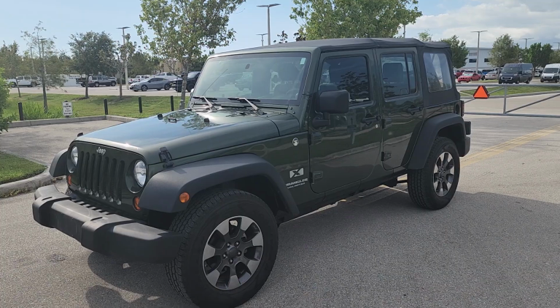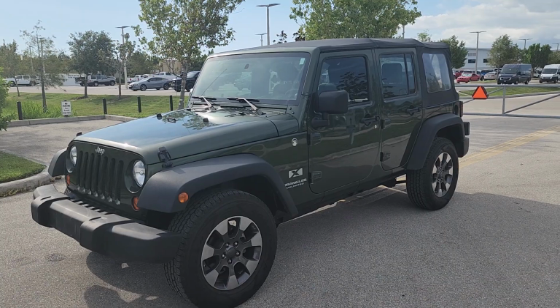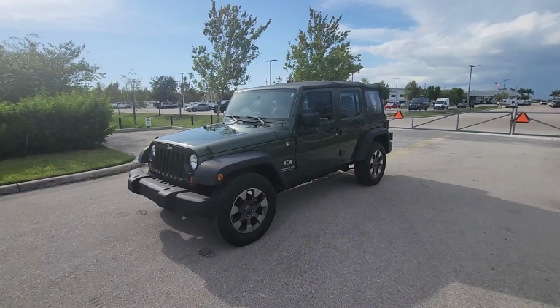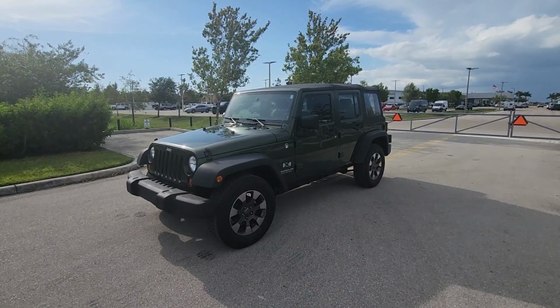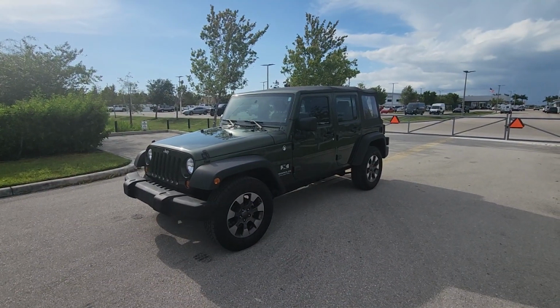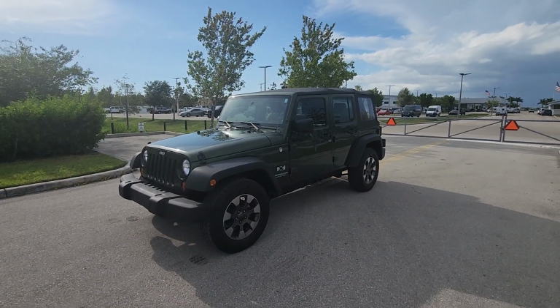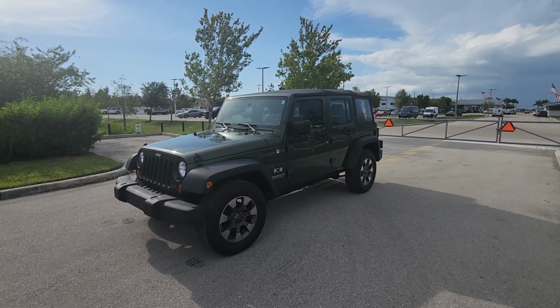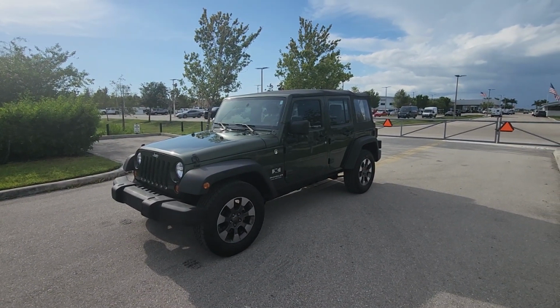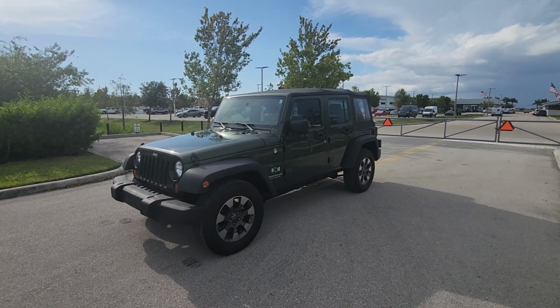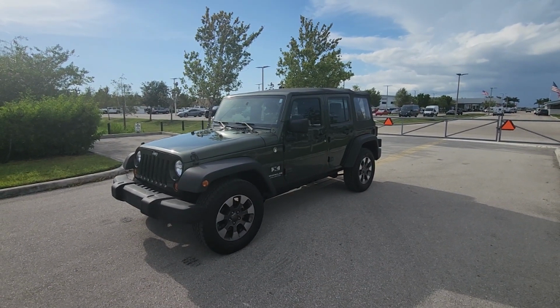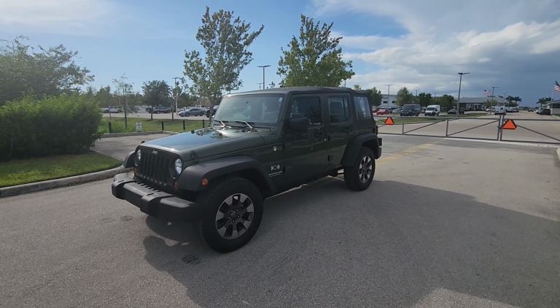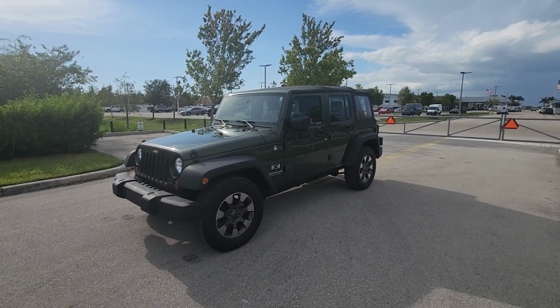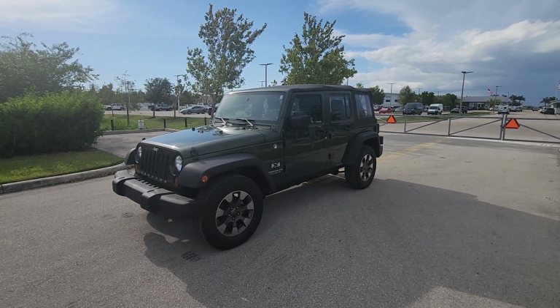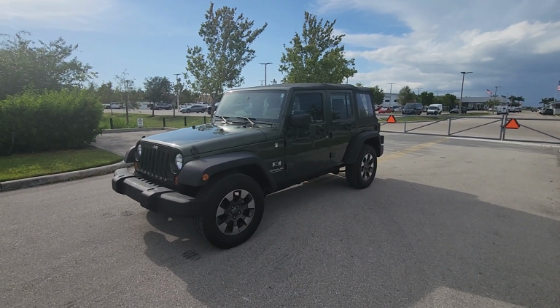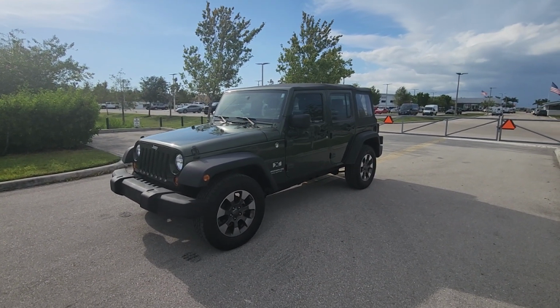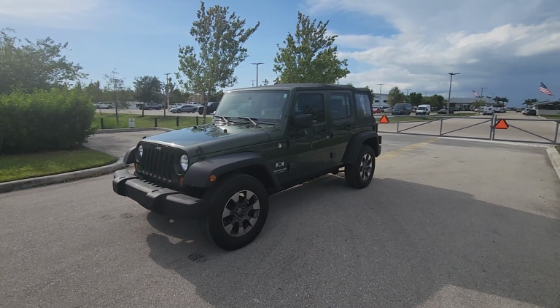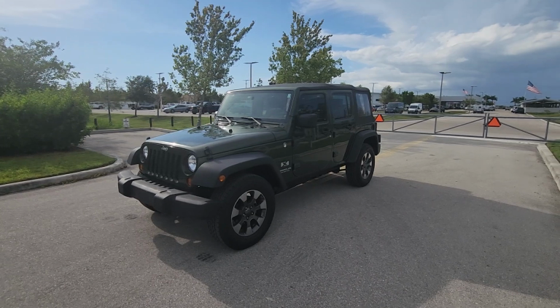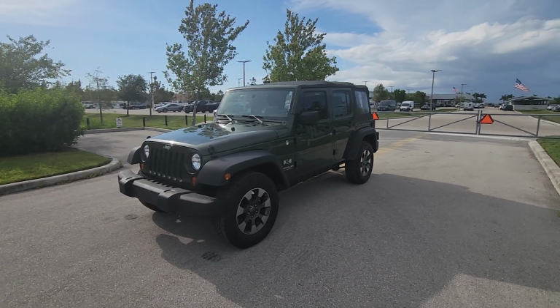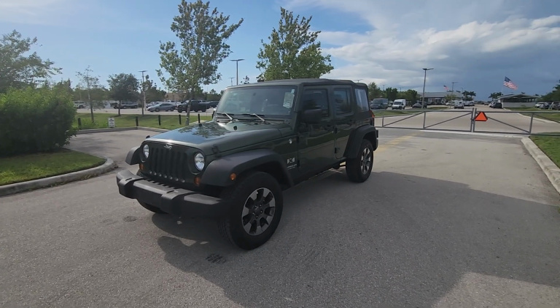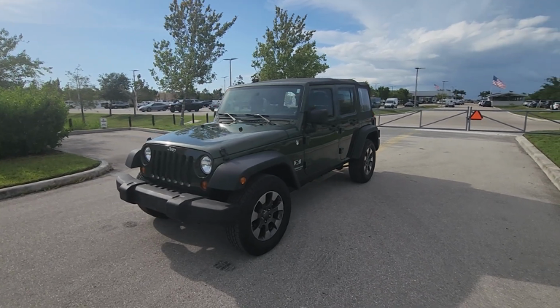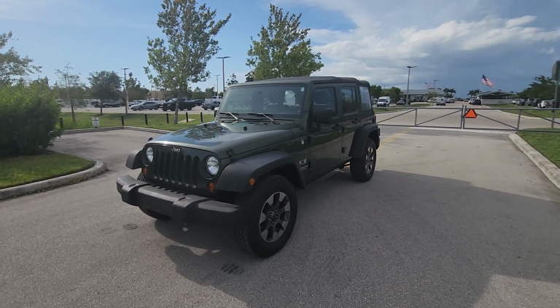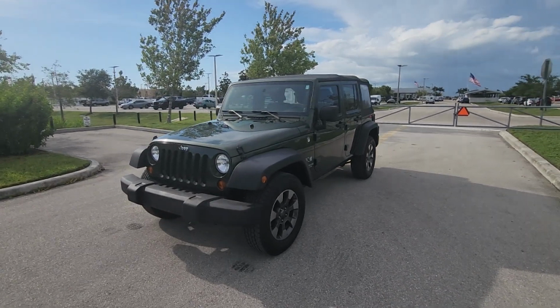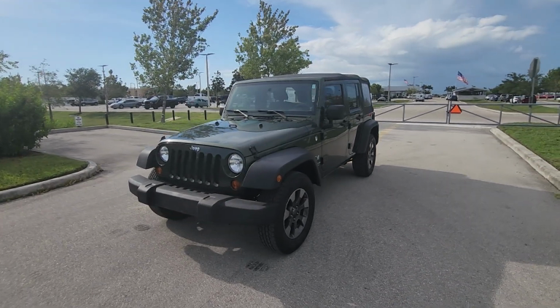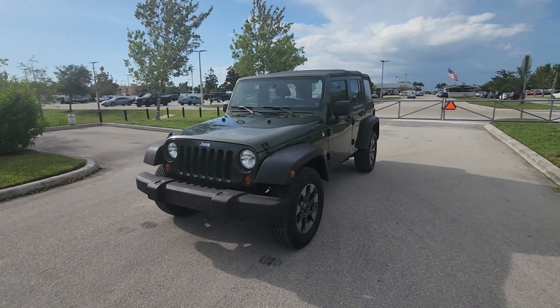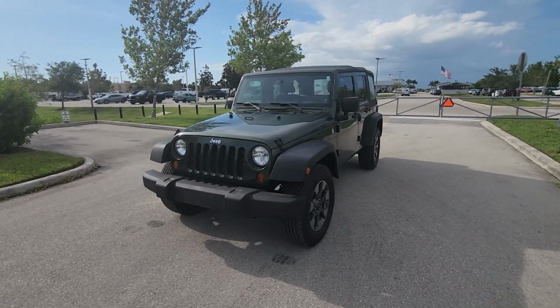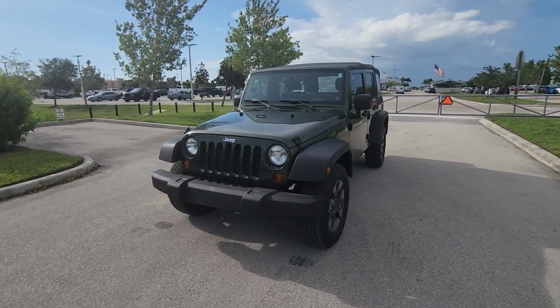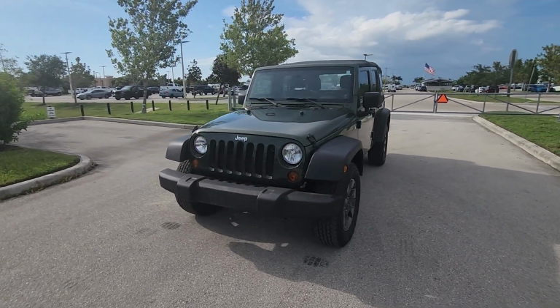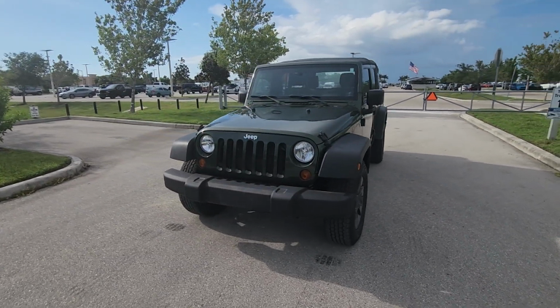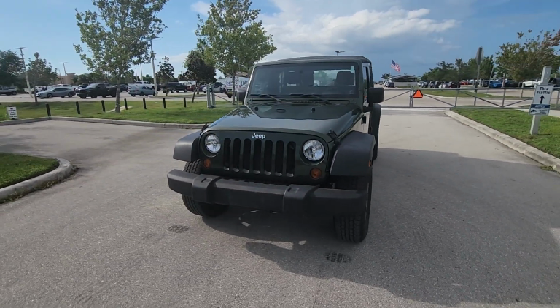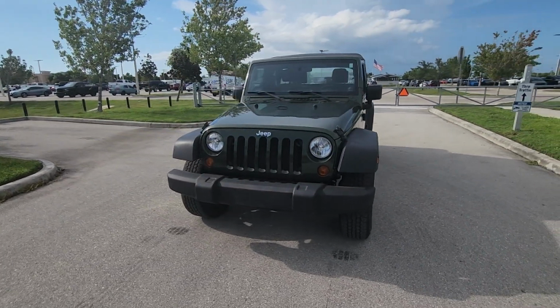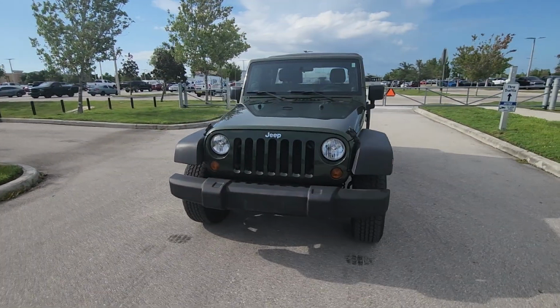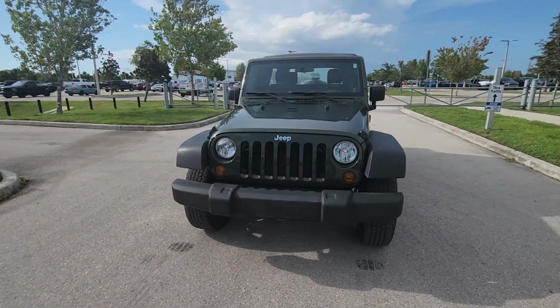2008 Jeep Wrangler X Unlimited. 9,000 original miles.